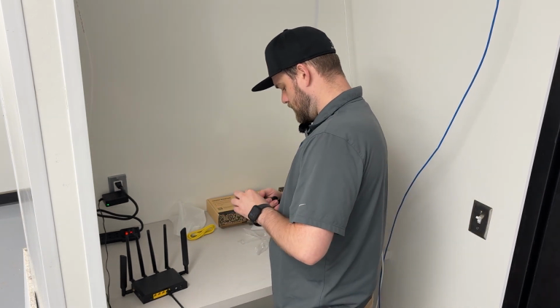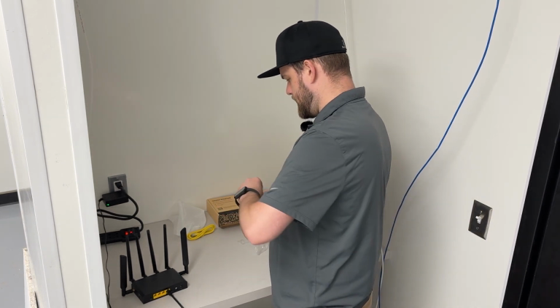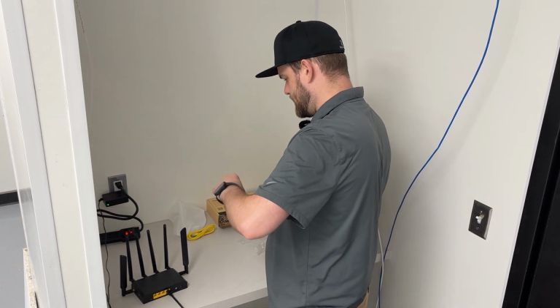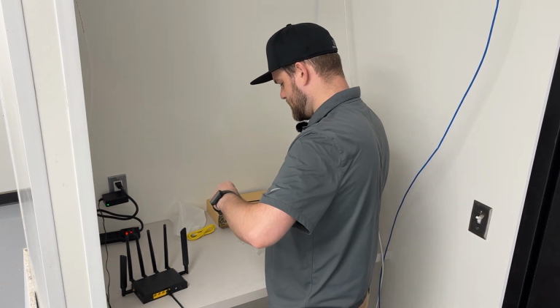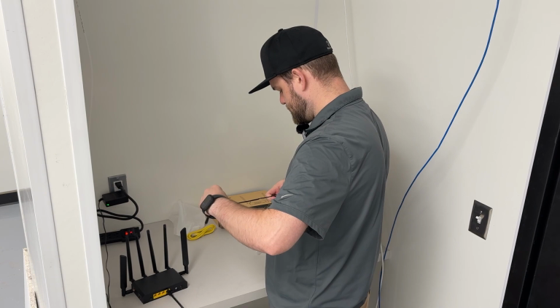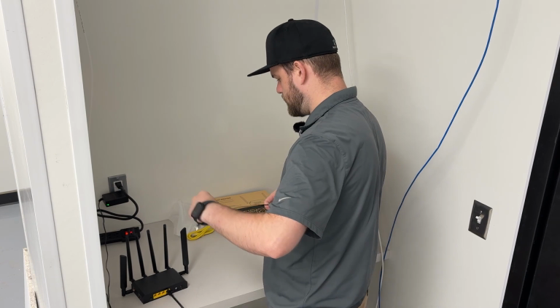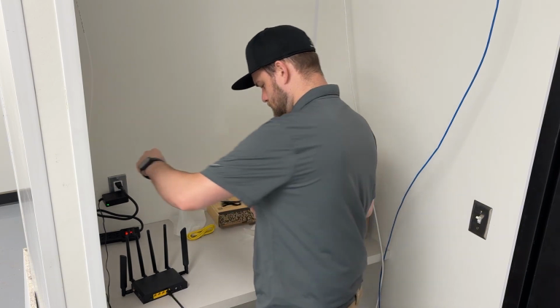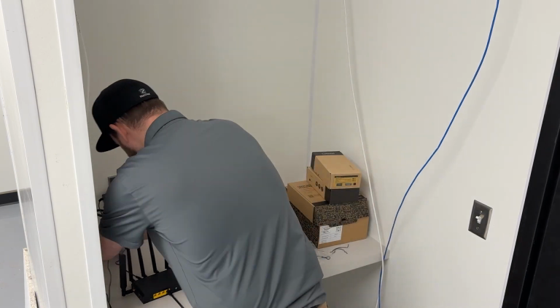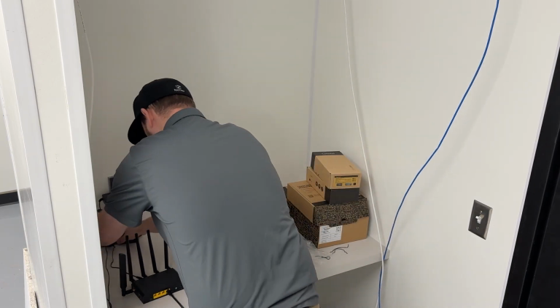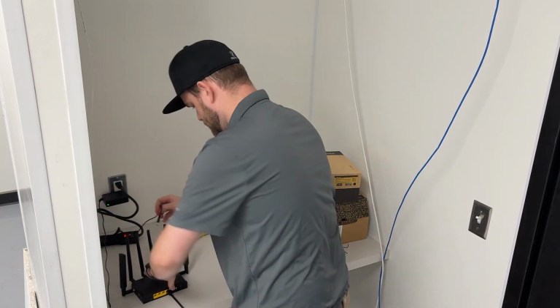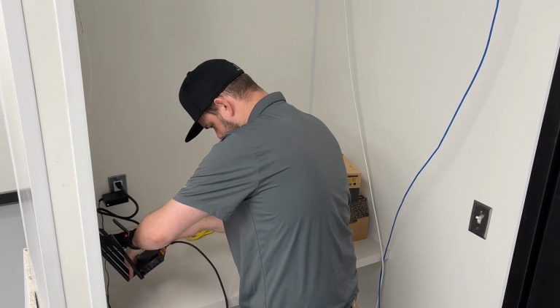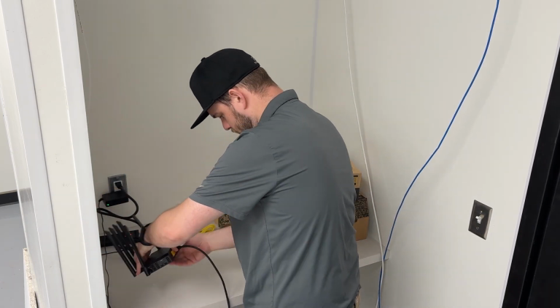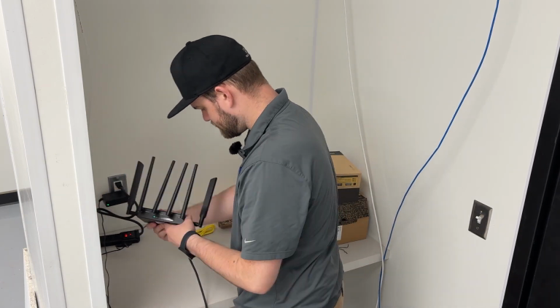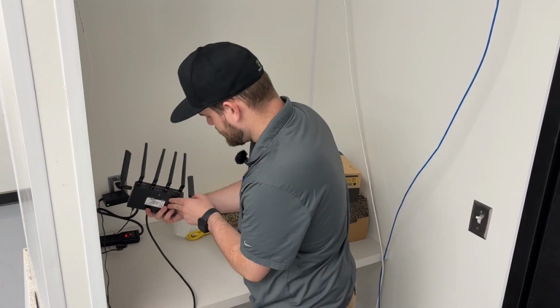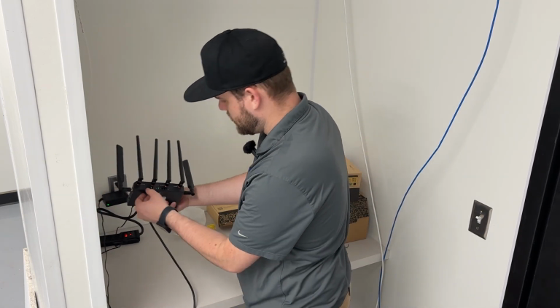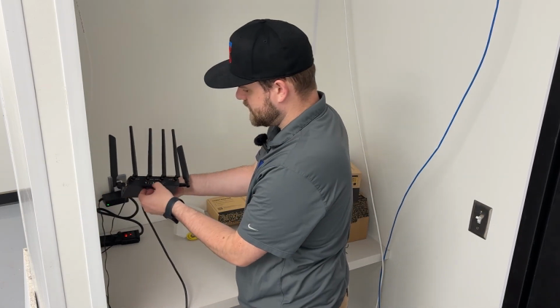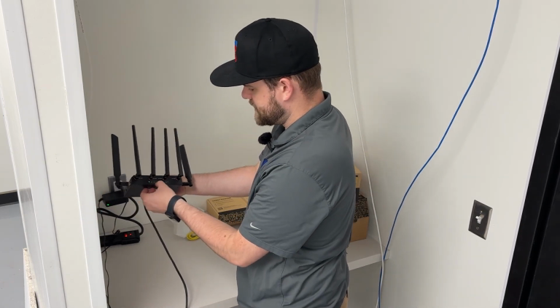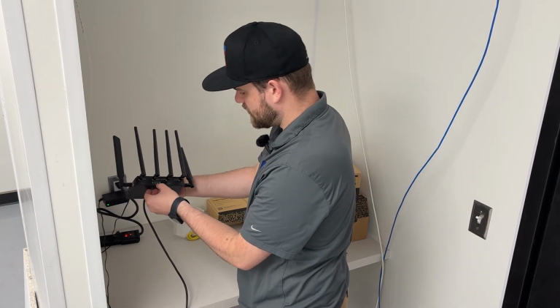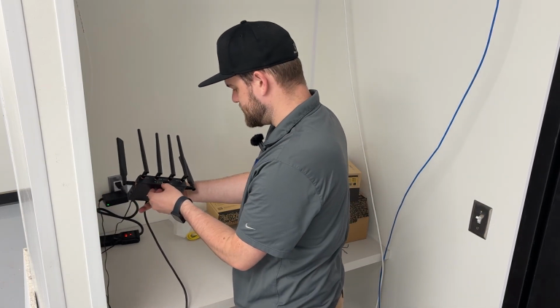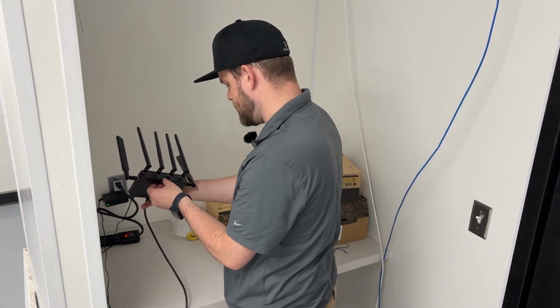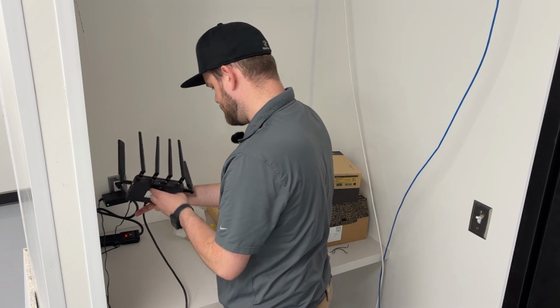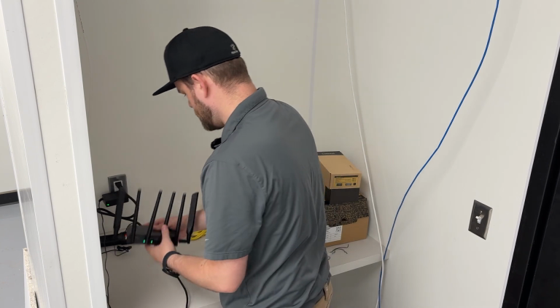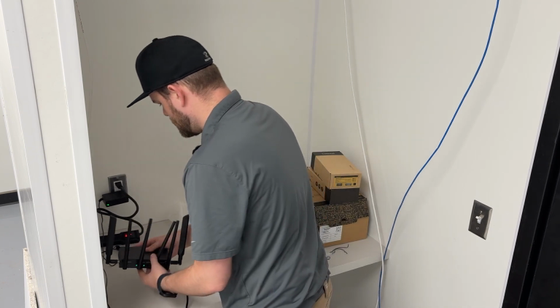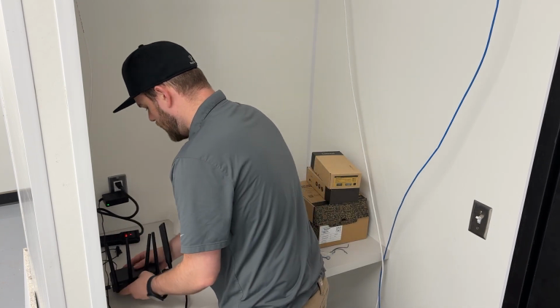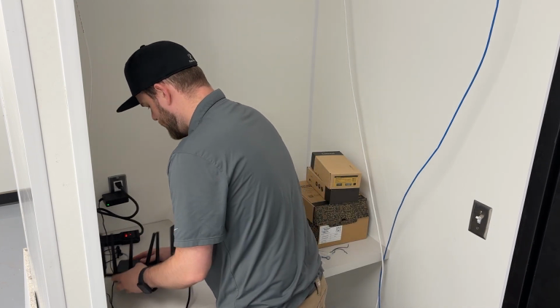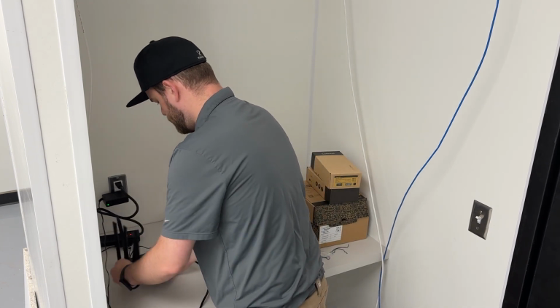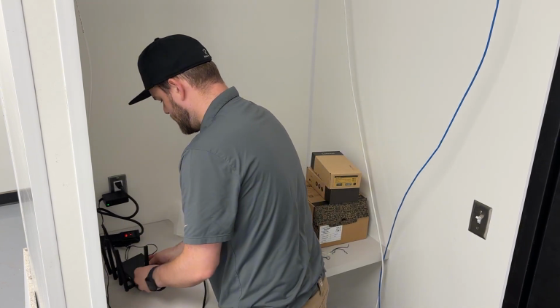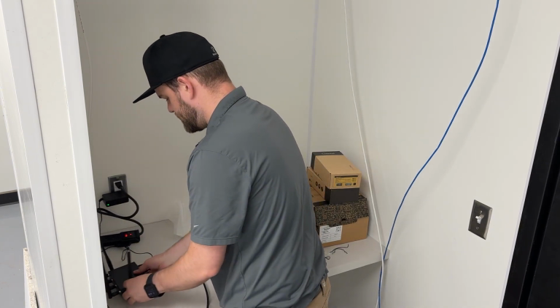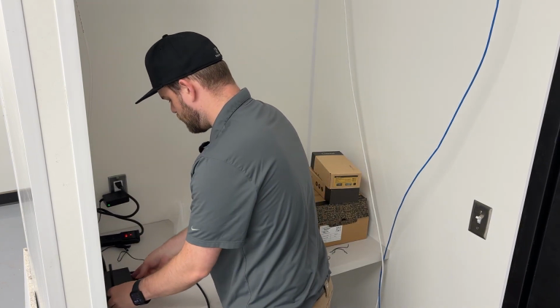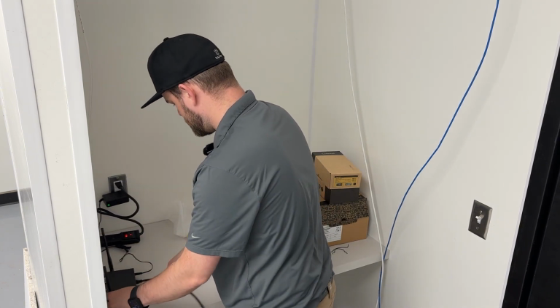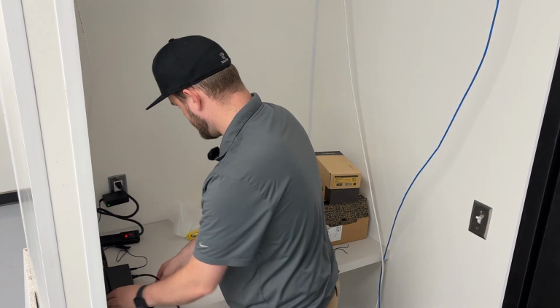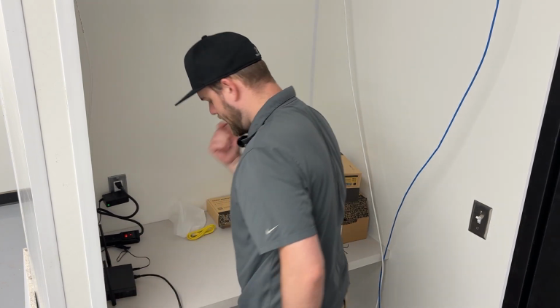Now the antennas are plugged in and we have the router connected to their internet modem. We can get this connected to power, and we can see the lights start flashing, so while we're waiting for this router to come online, we can move on to the next step.